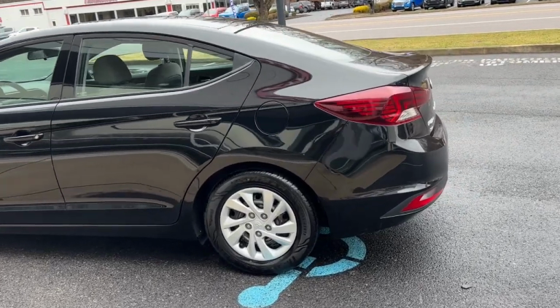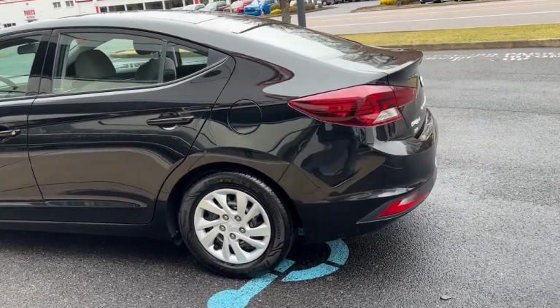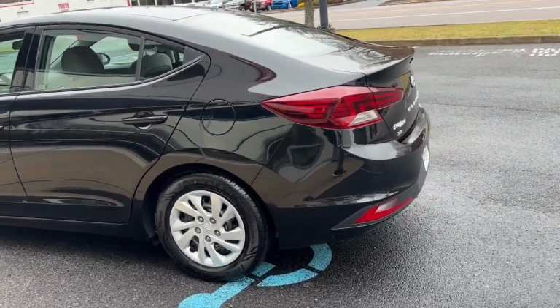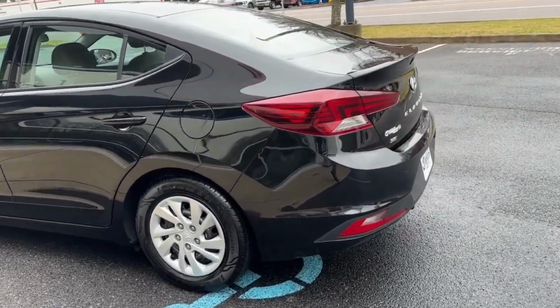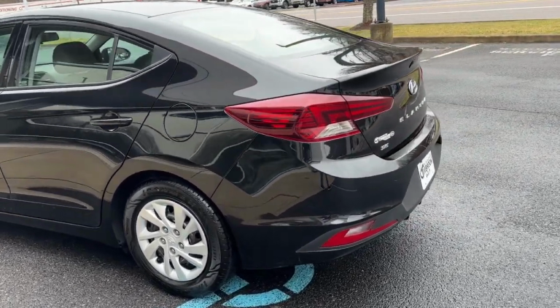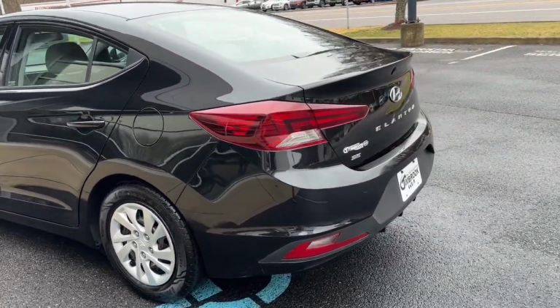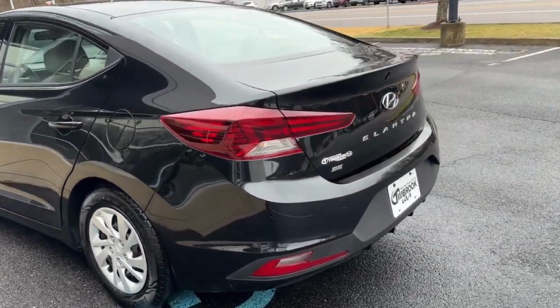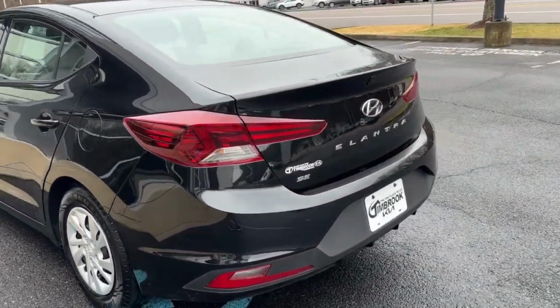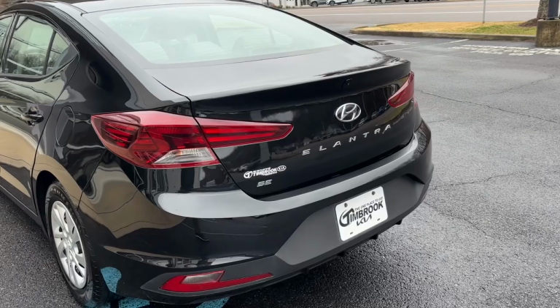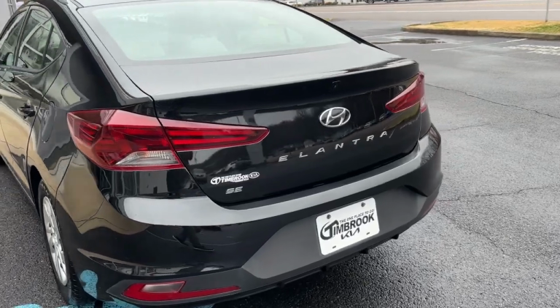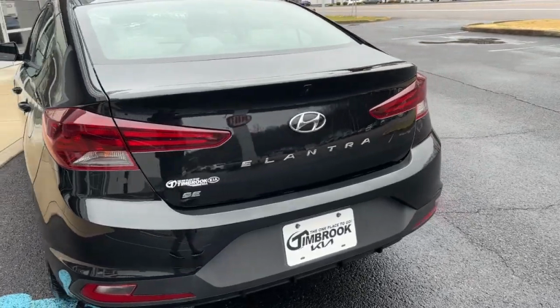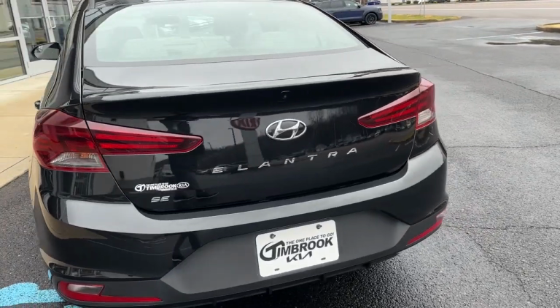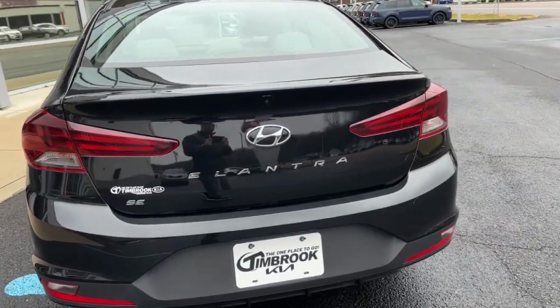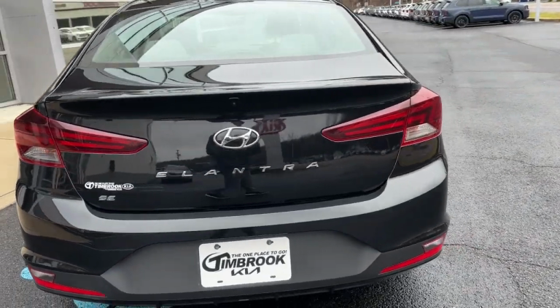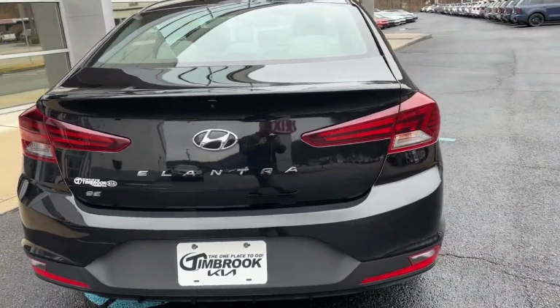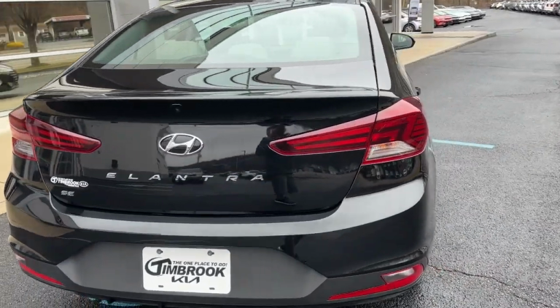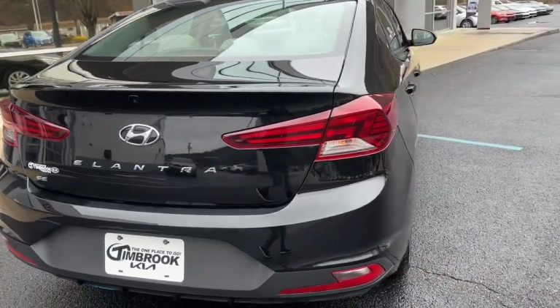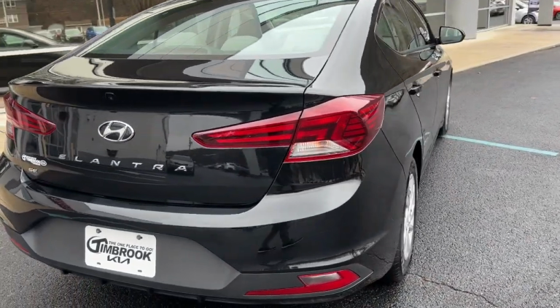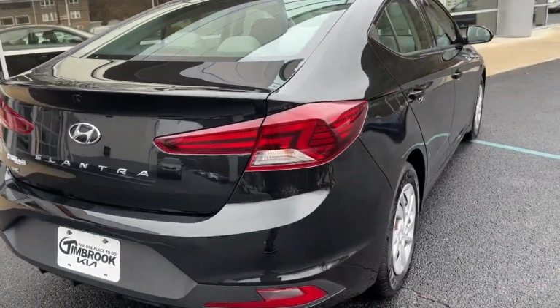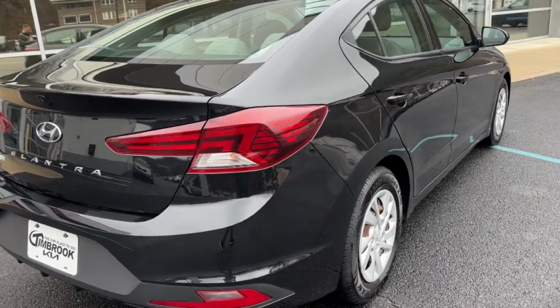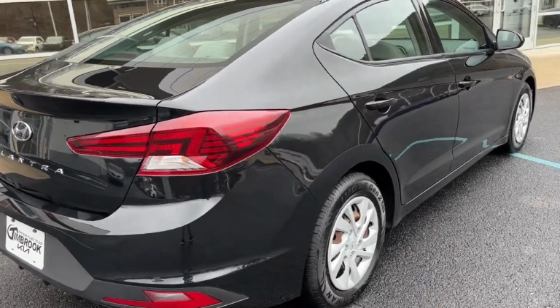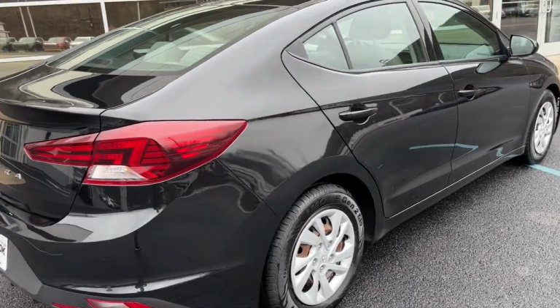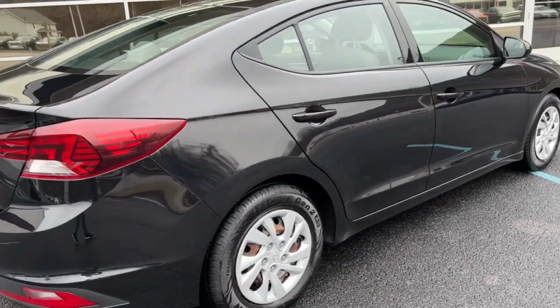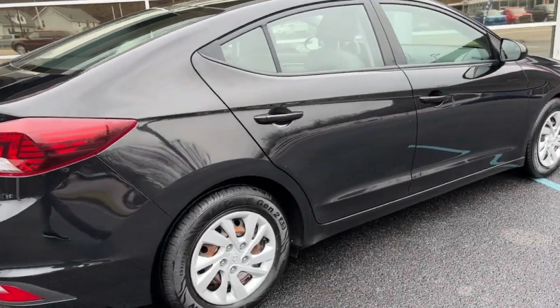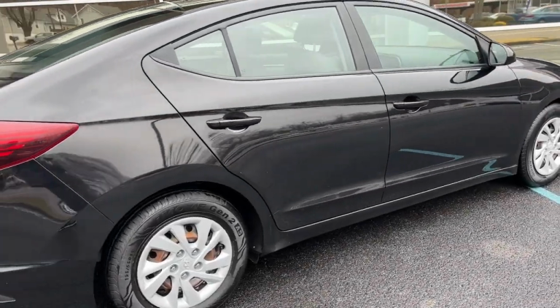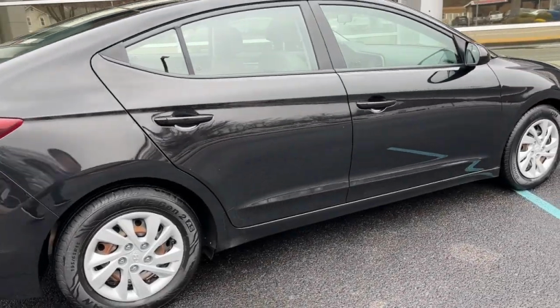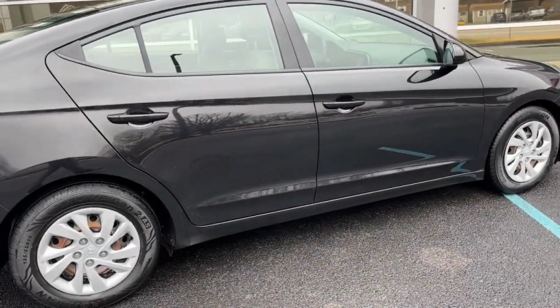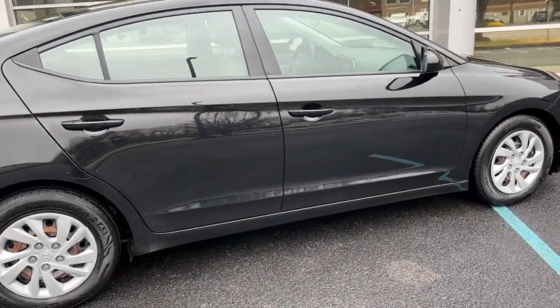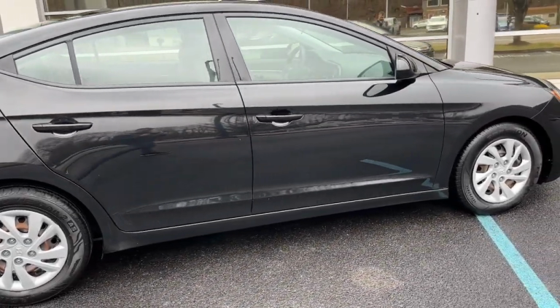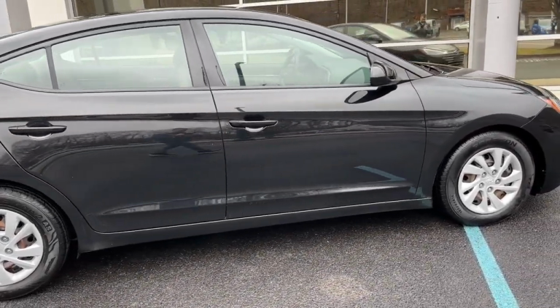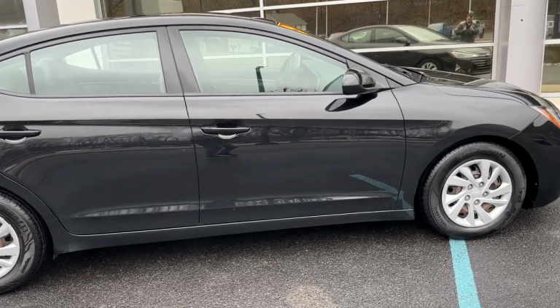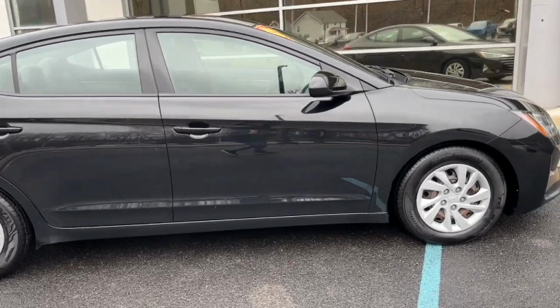Here's the Hyundai Elantra — the tech-savvy compact that infuses every drive with a fresh feeling of innovation and modern style. From its suite of confidence-inspiring safety features to its svelte and sculpted looks, this driver-focused sedan is an exceptional value.